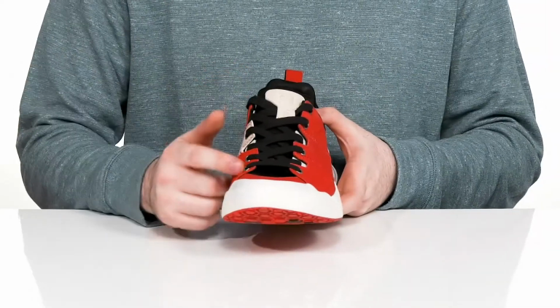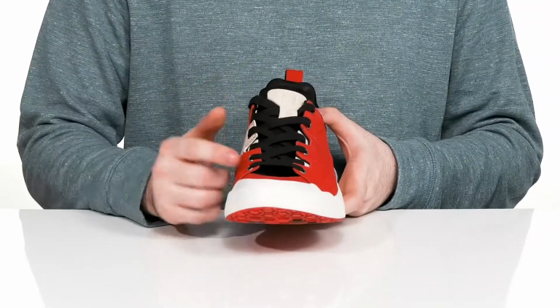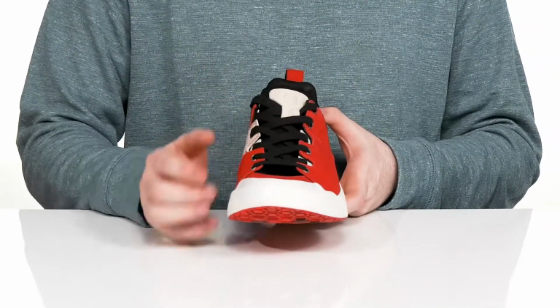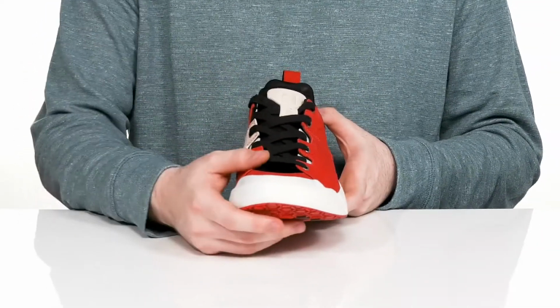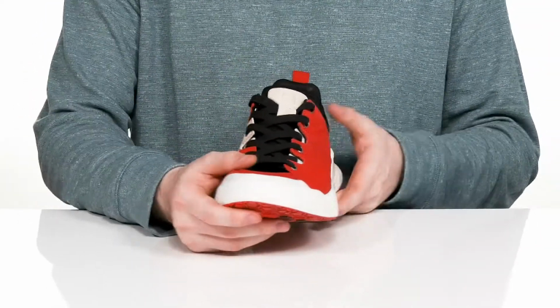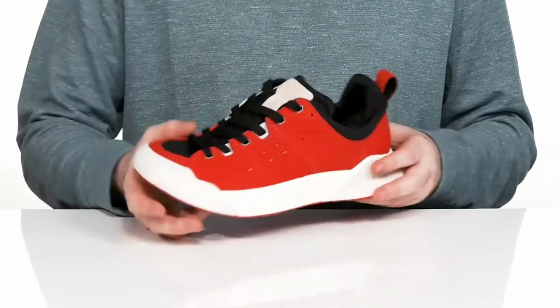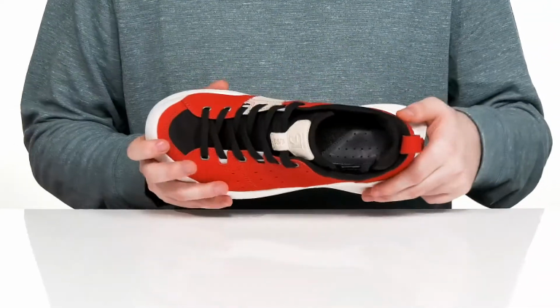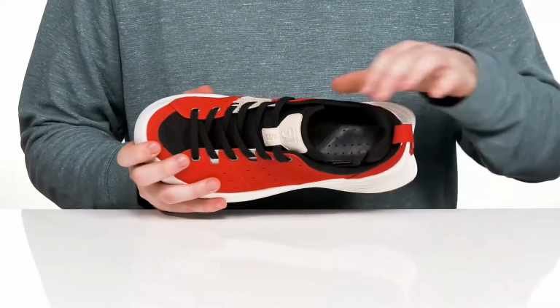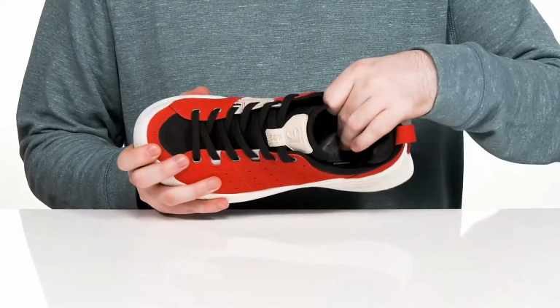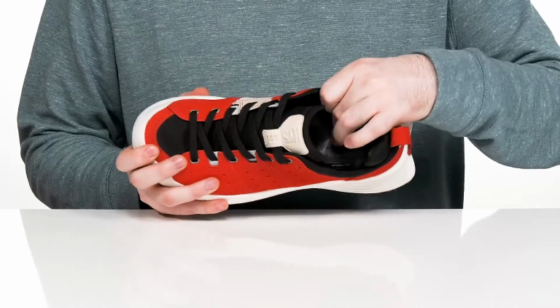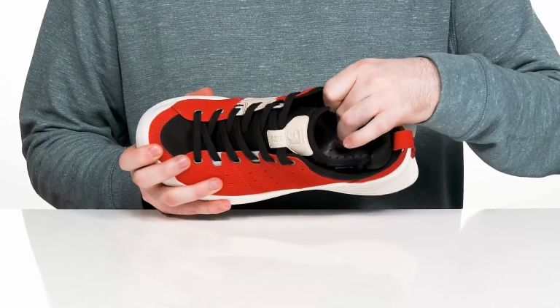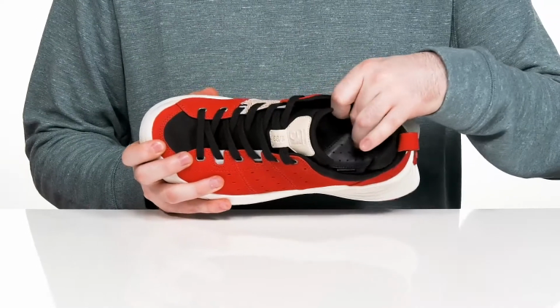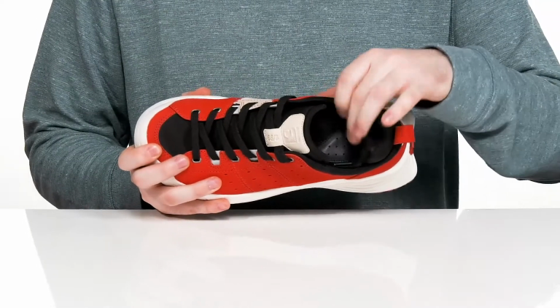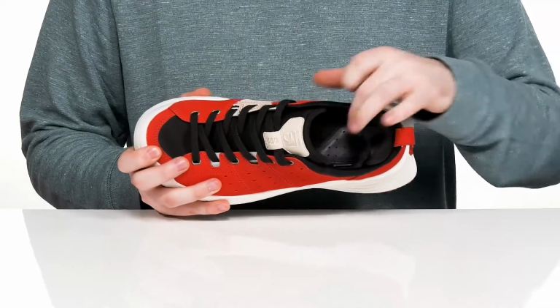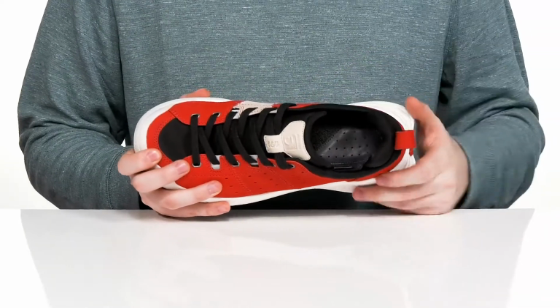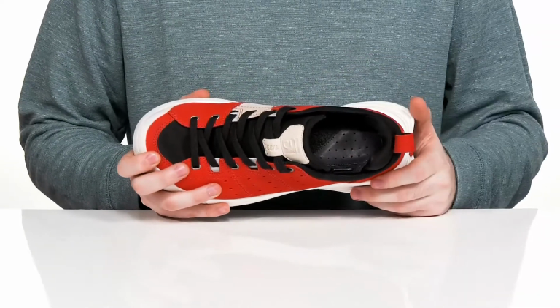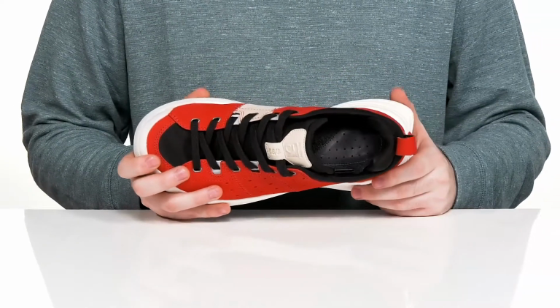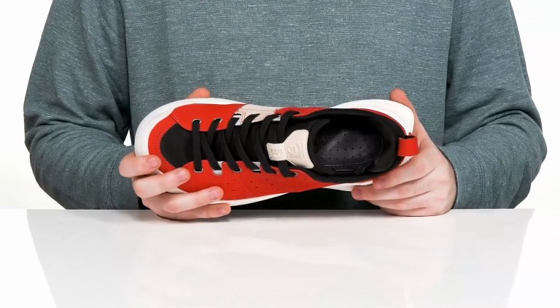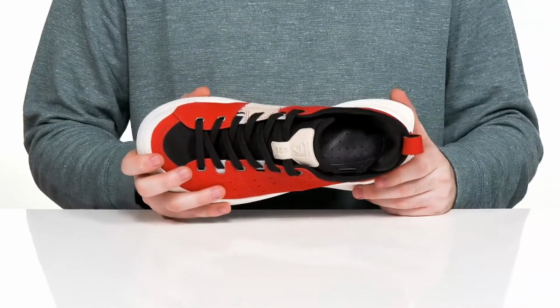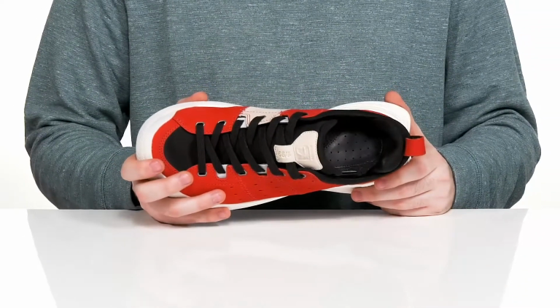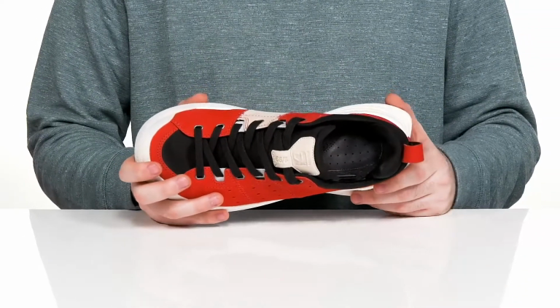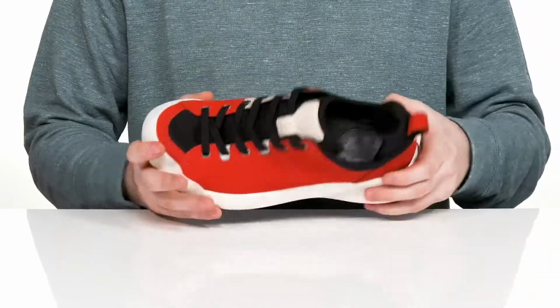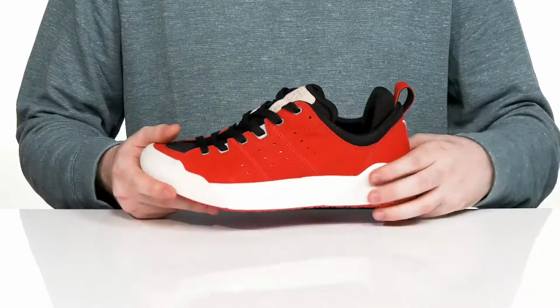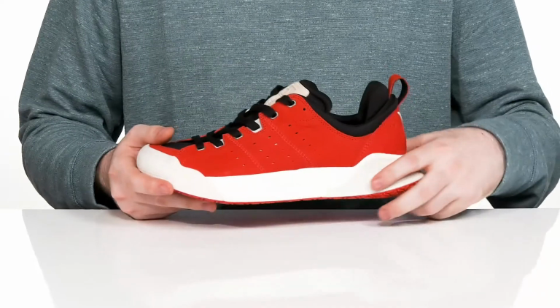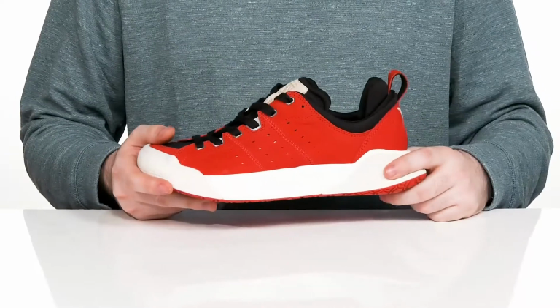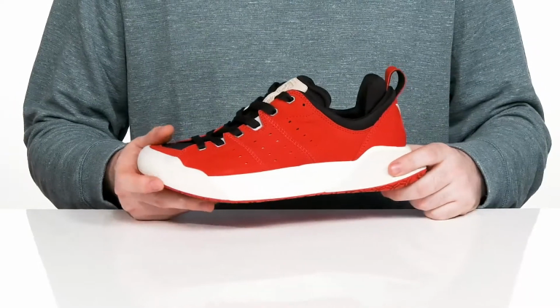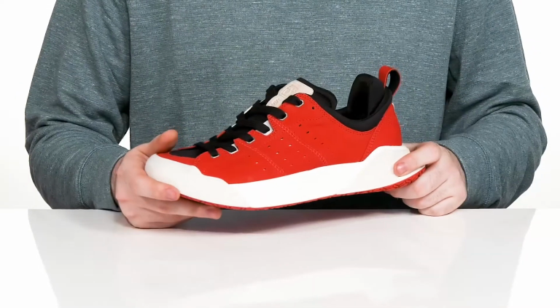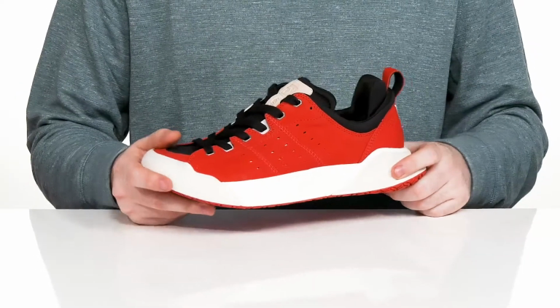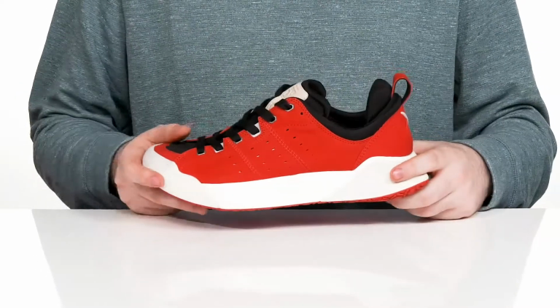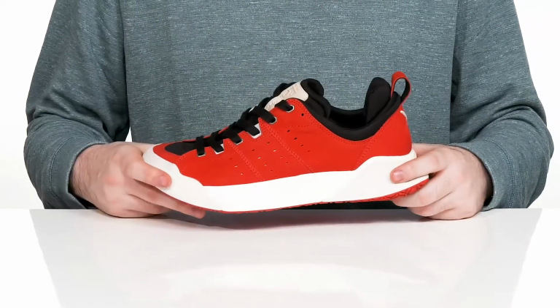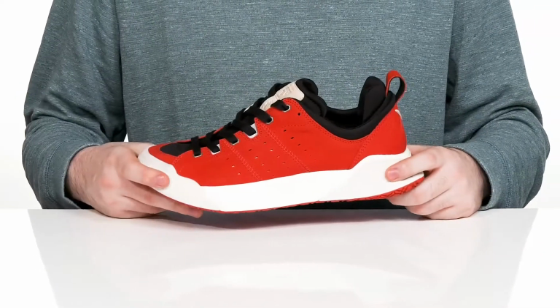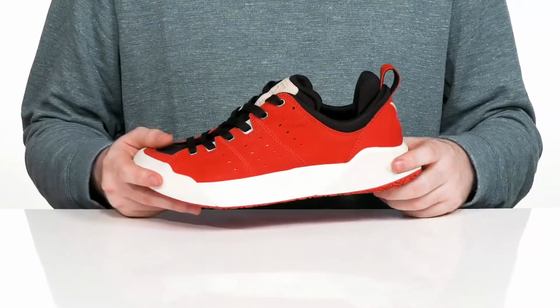There's a traditional lace-up with metal eyelets for a secure, customizable fit. It has a Contura insole on the bottom that gives you lots of cushioning and arch support with every step.